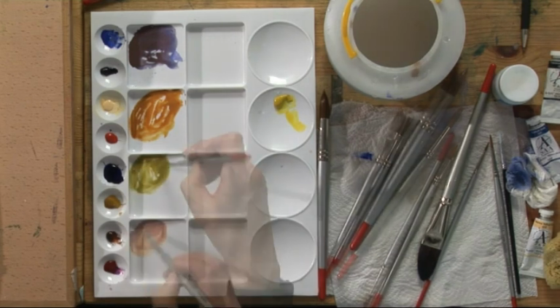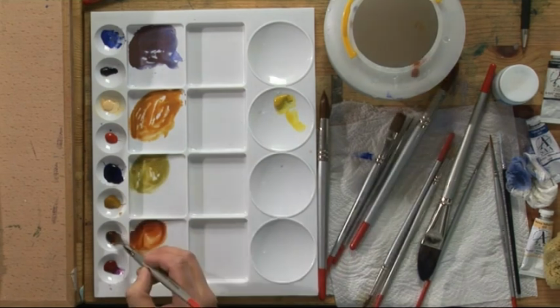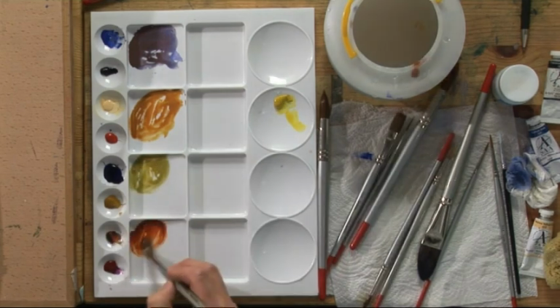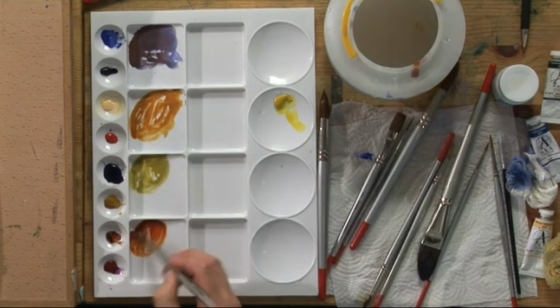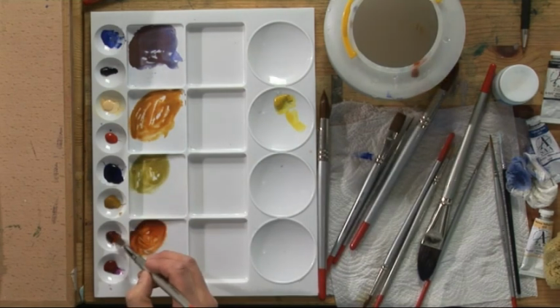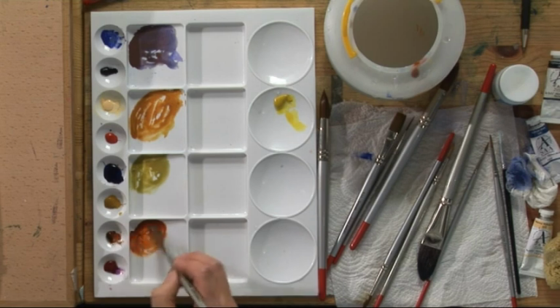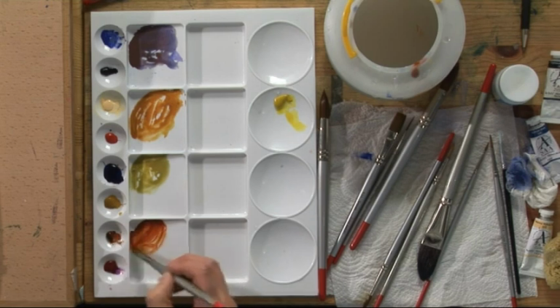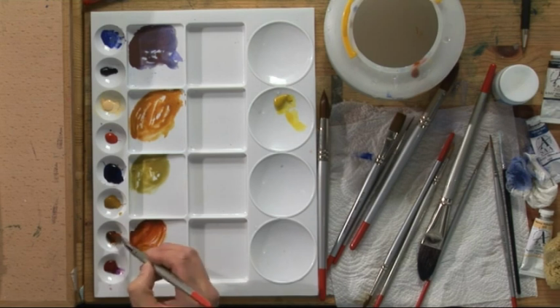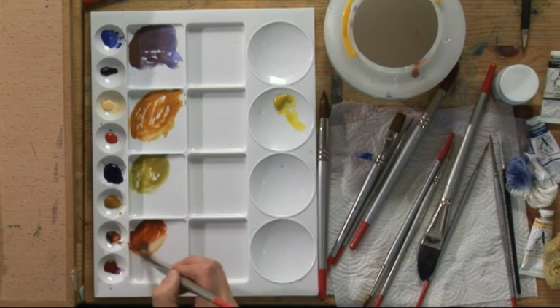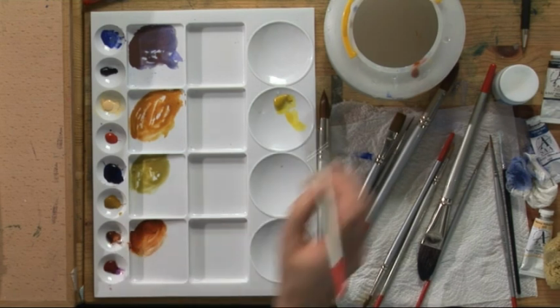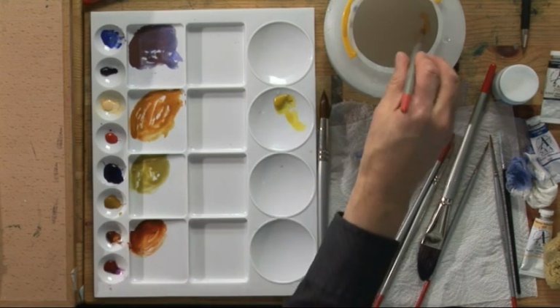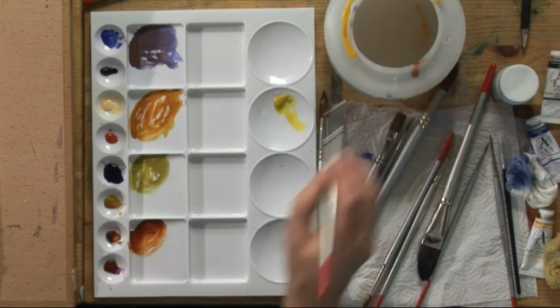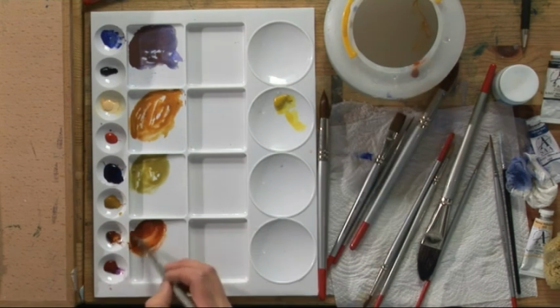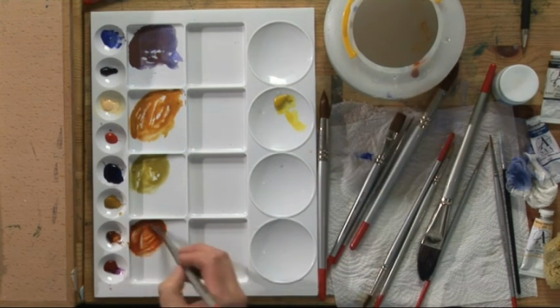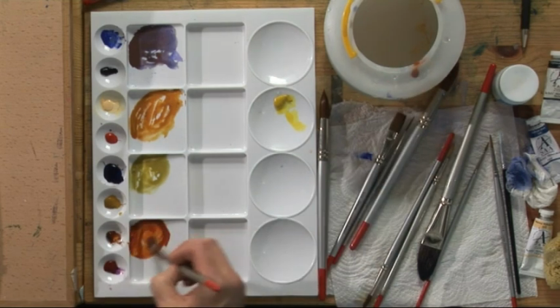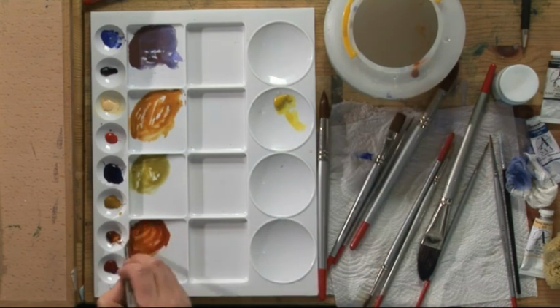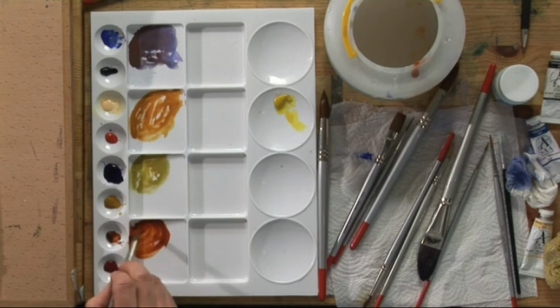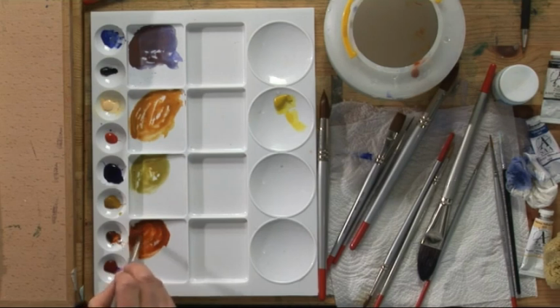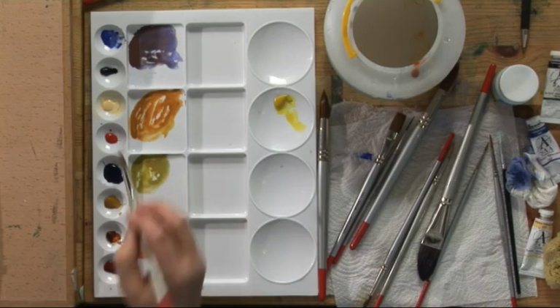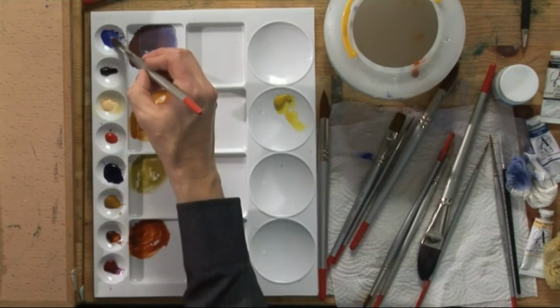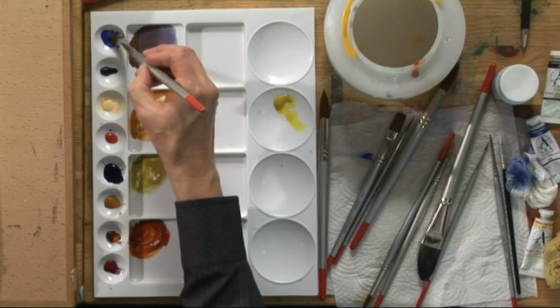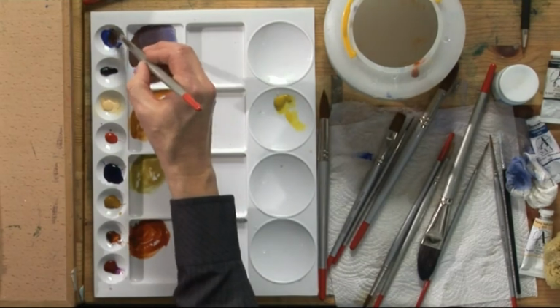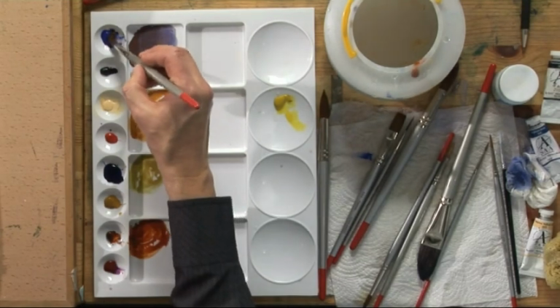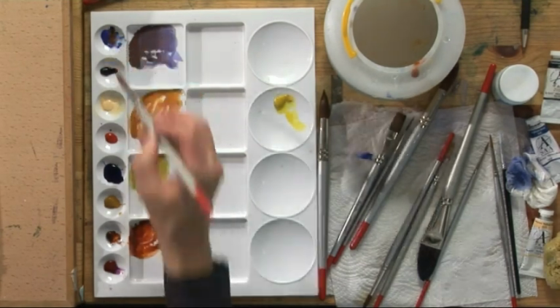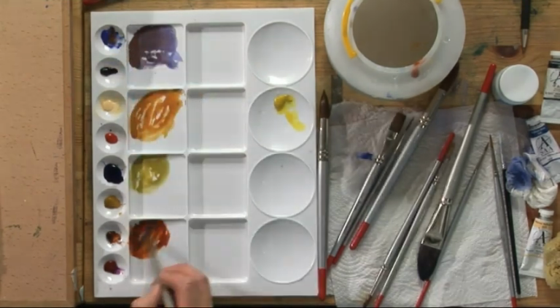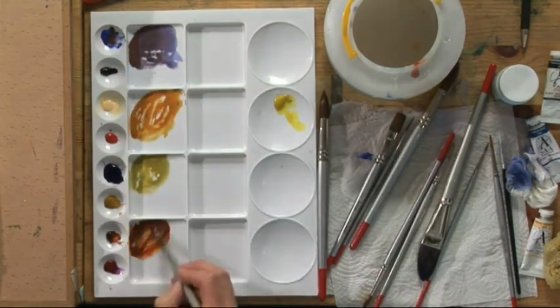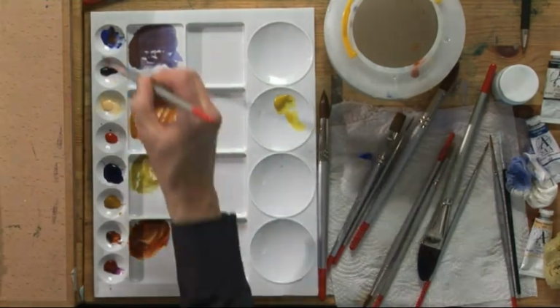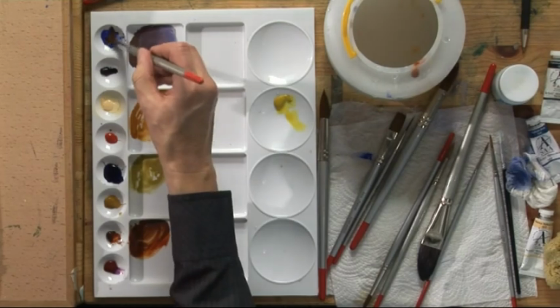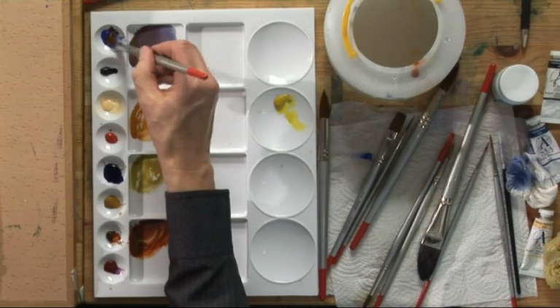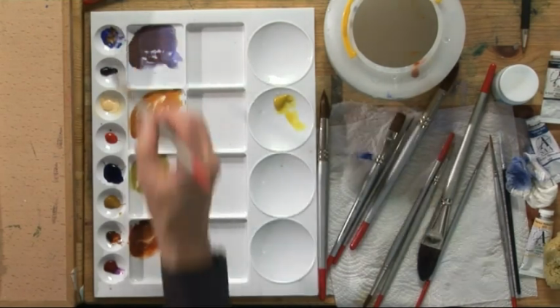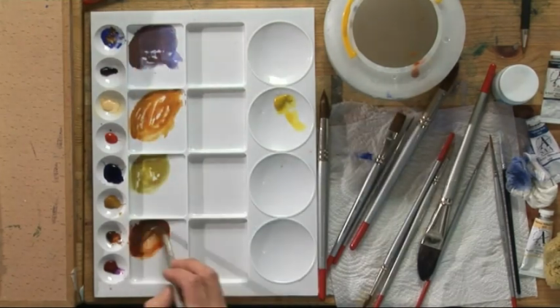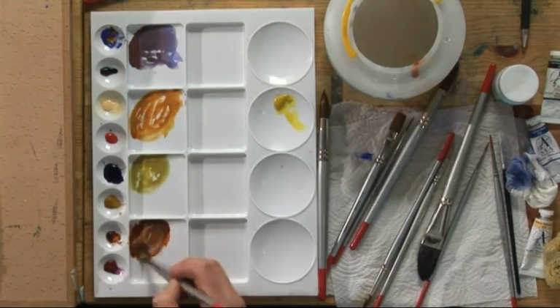I'm going to get a bigger brush, a number 10, and I want a chocolatey brown mixture. Burnt sienna — this is stronger than all the other three colours — but I'm going to darken it and take some of the red out by adding cobalt blue, which gives us a sort of chocolate brown.